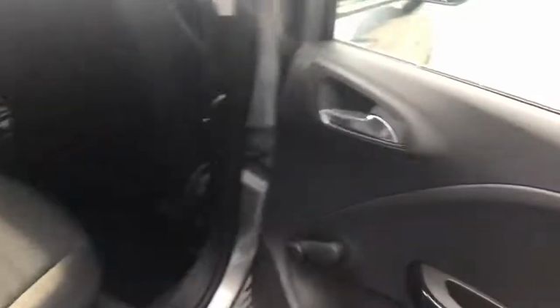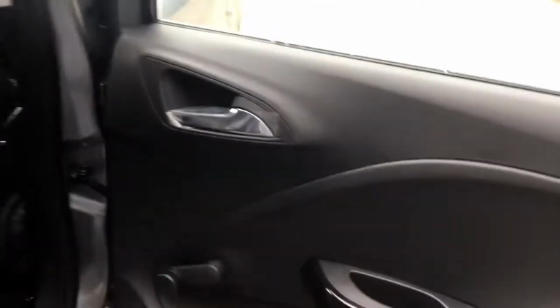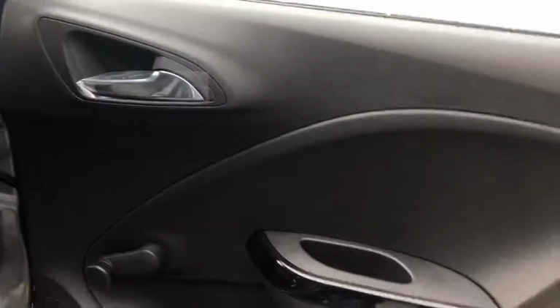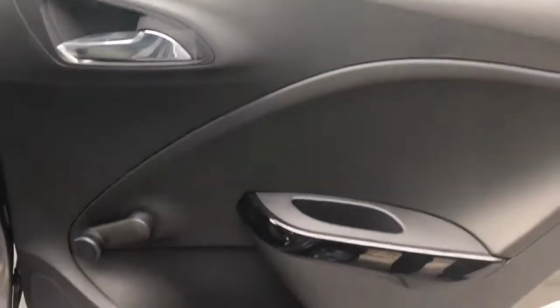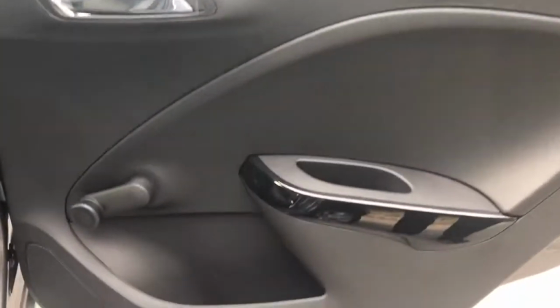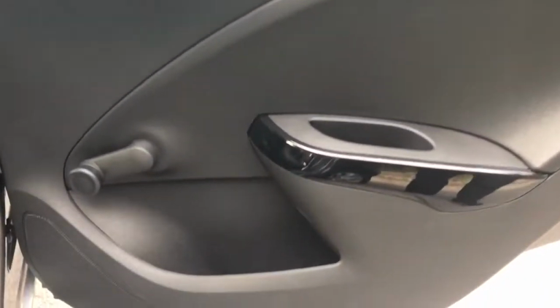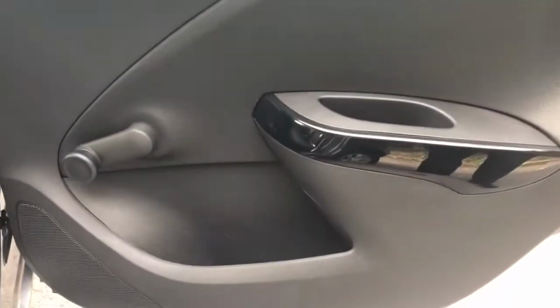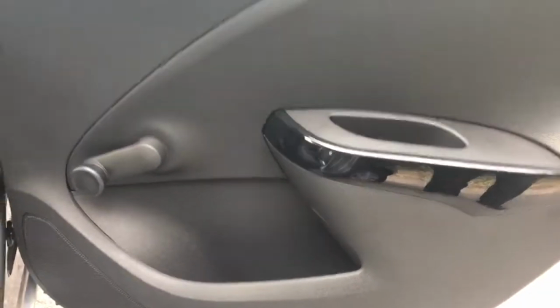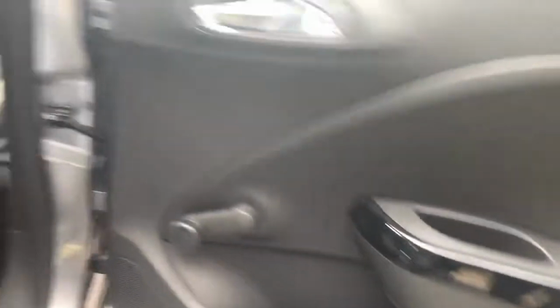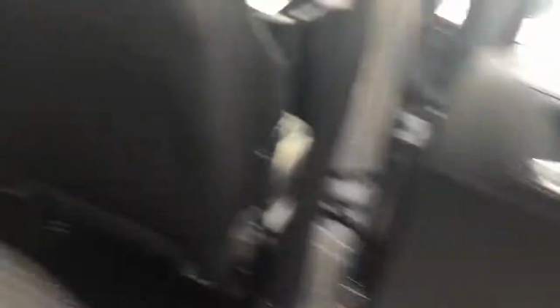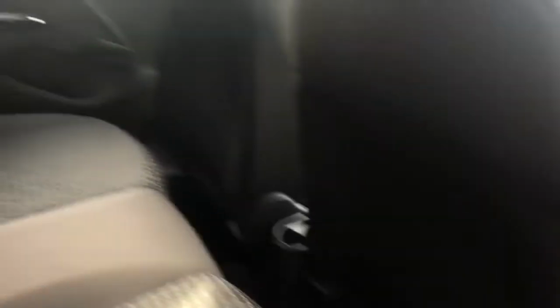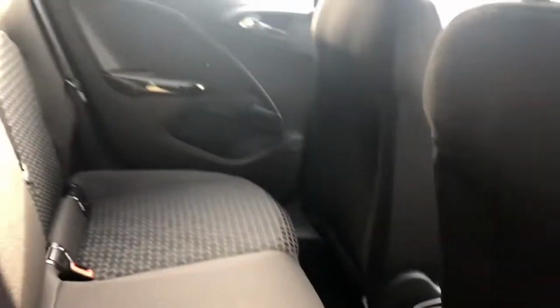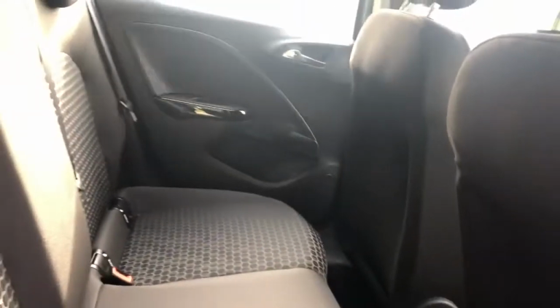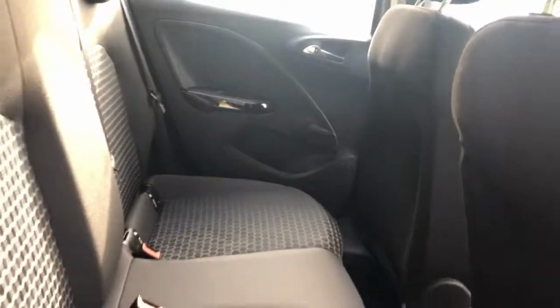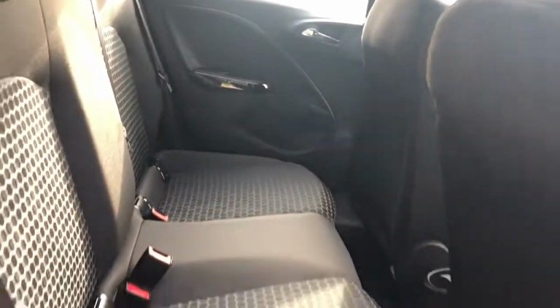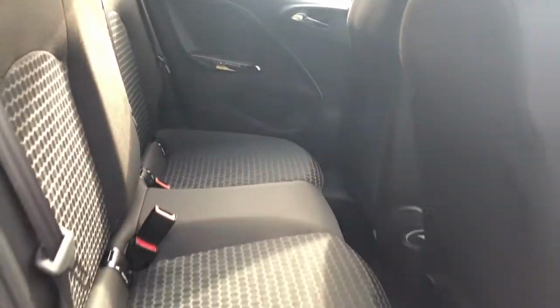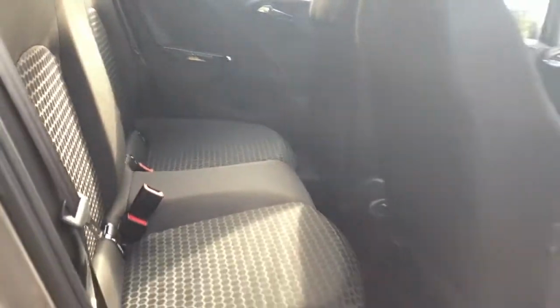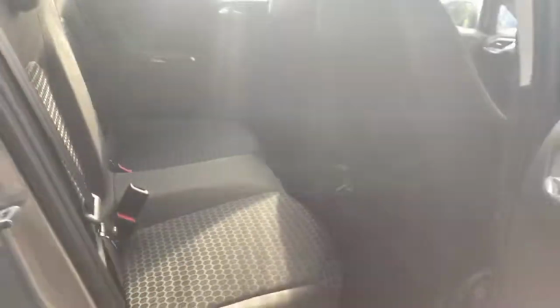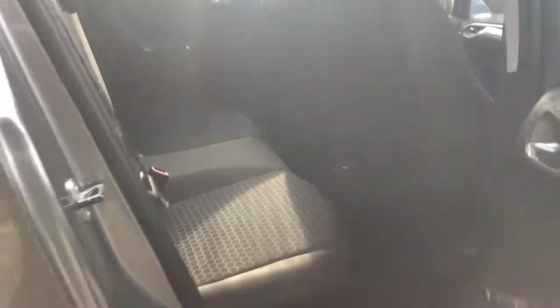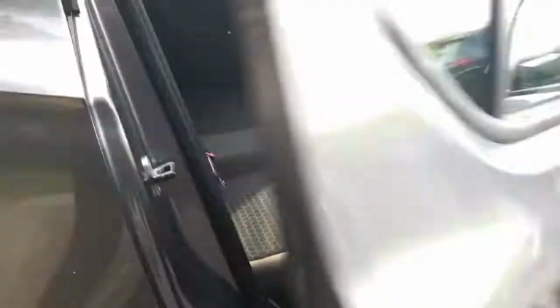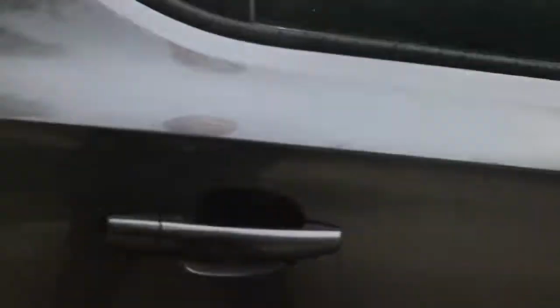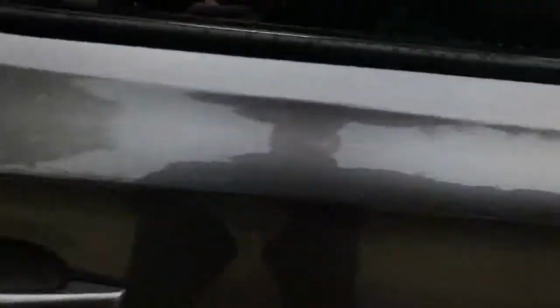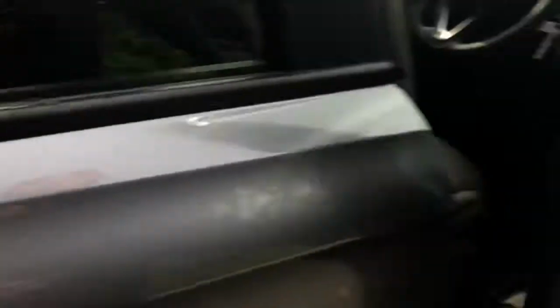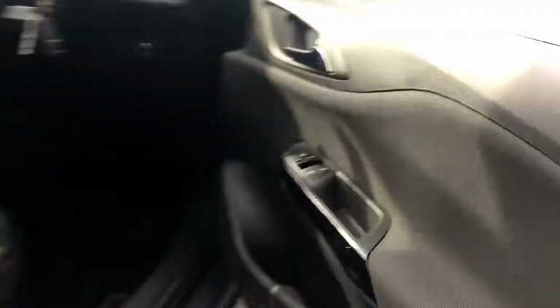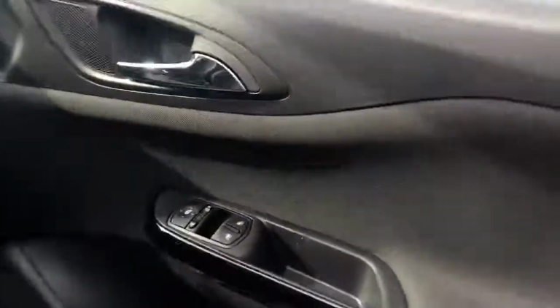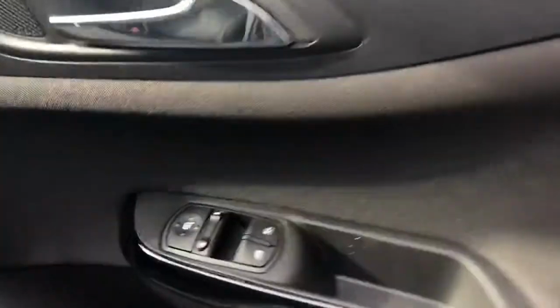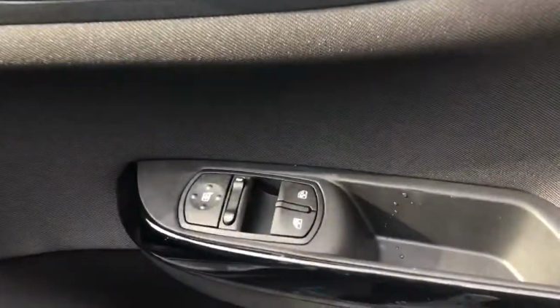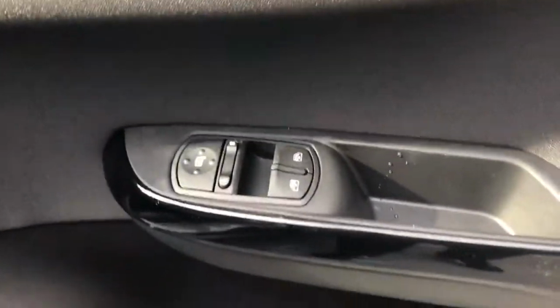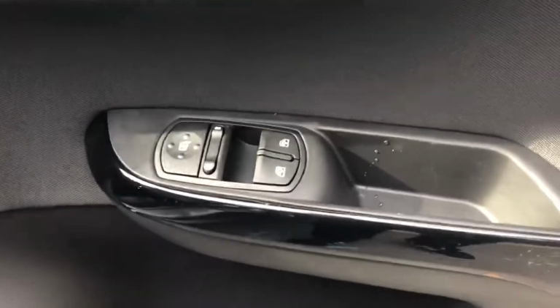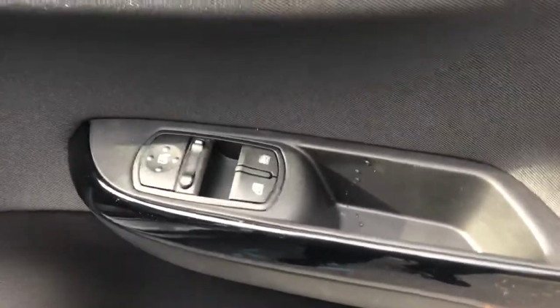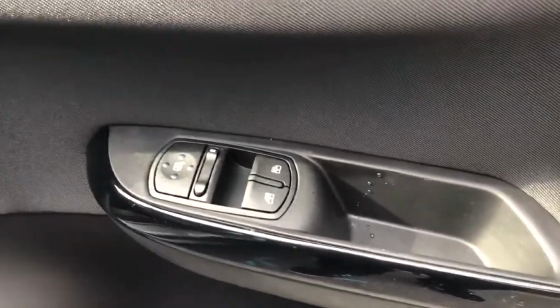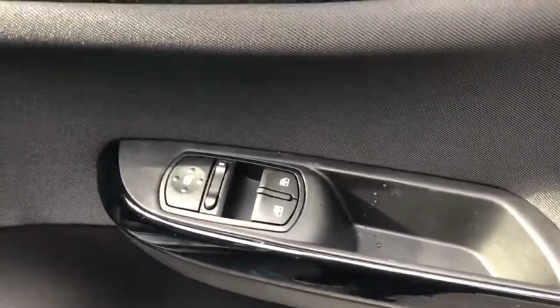We have manual rear windows with rear storage pockets, isofix tethers, and front electric windows.